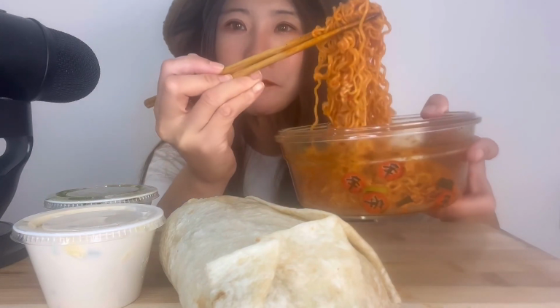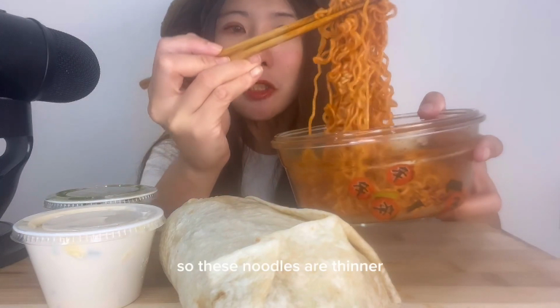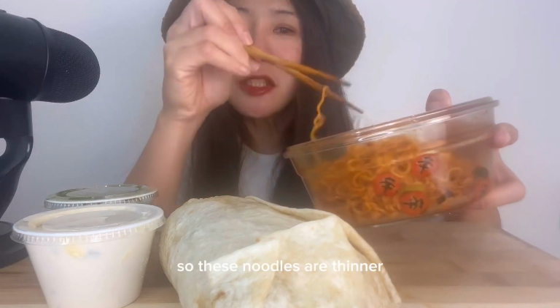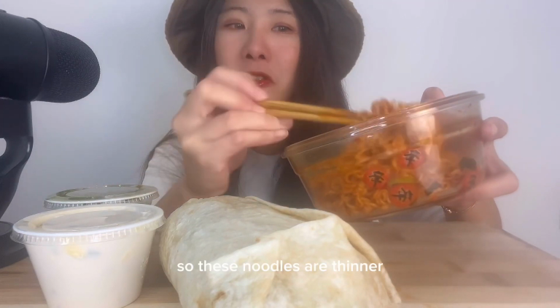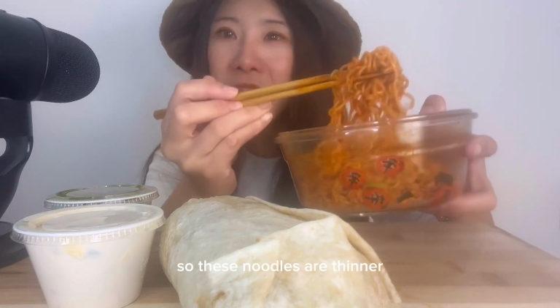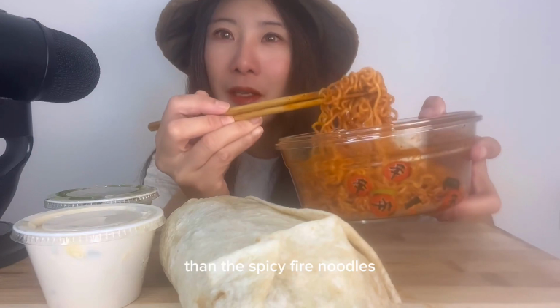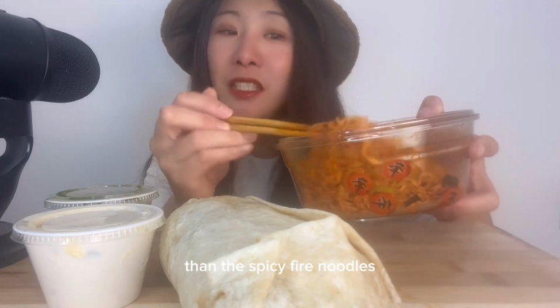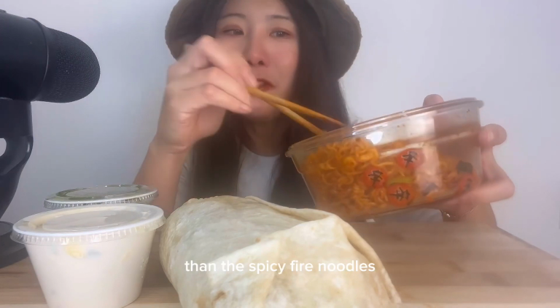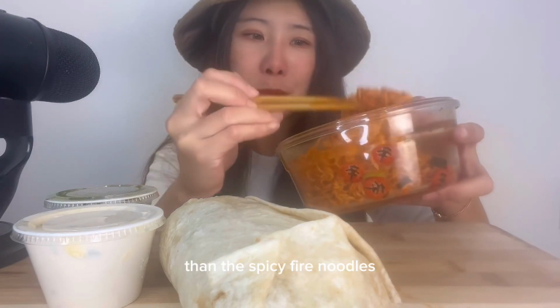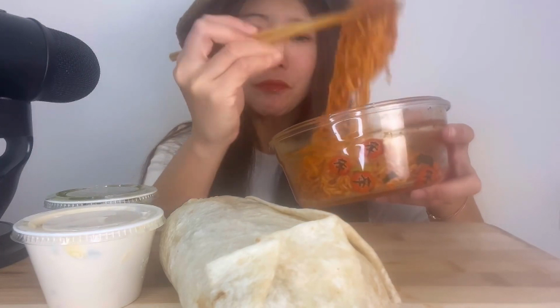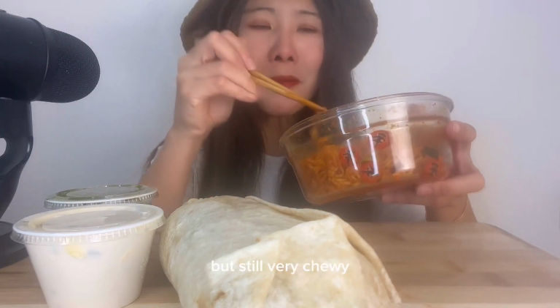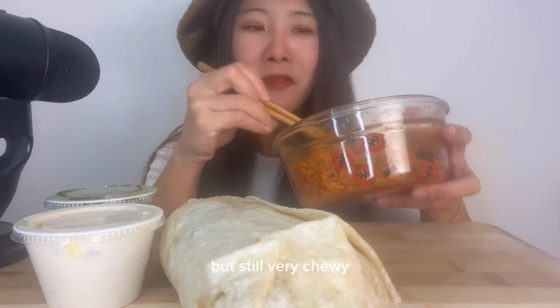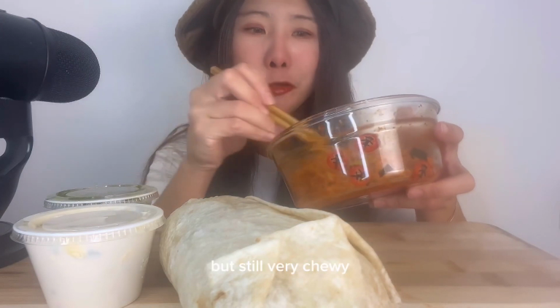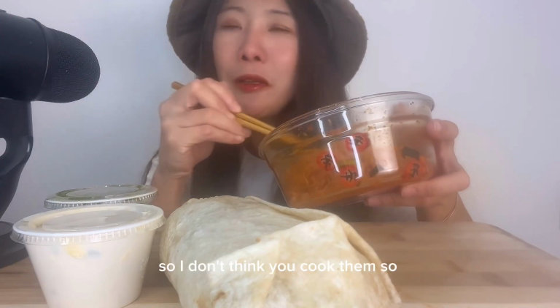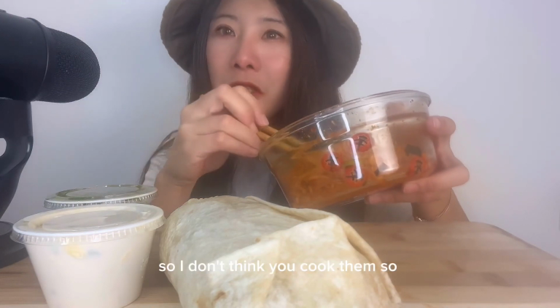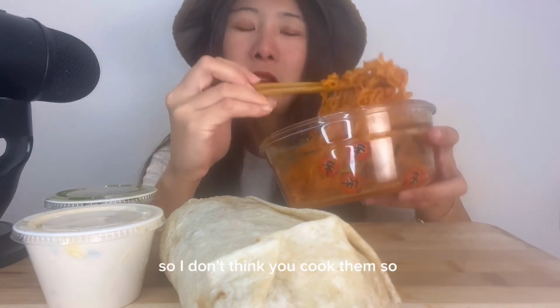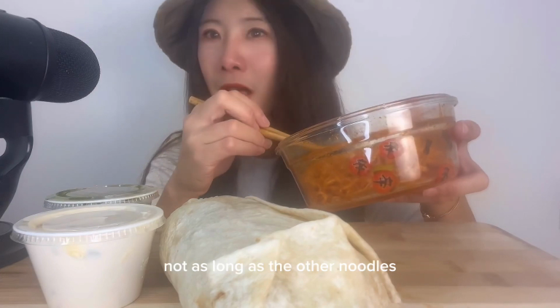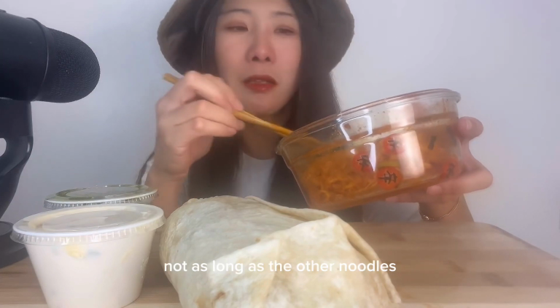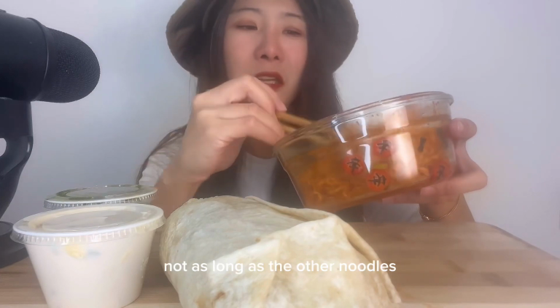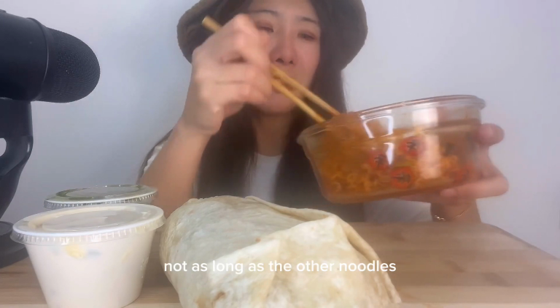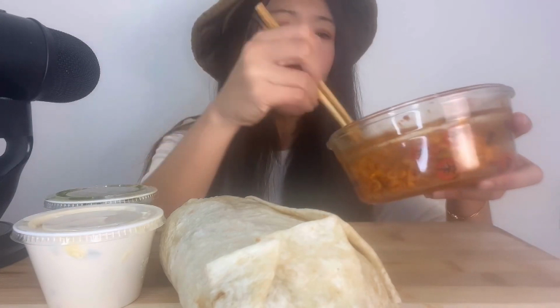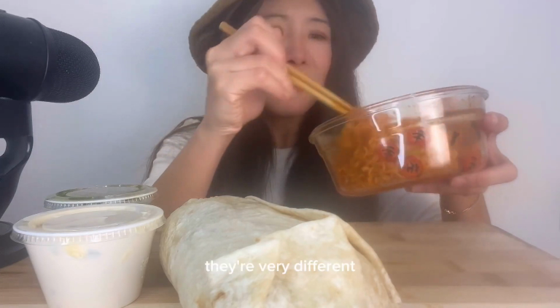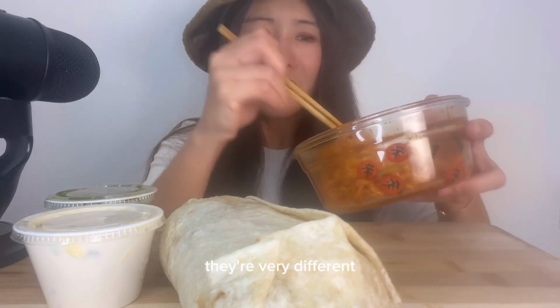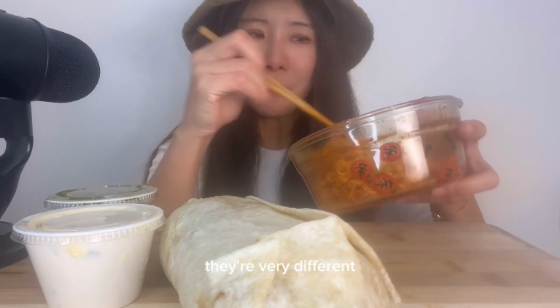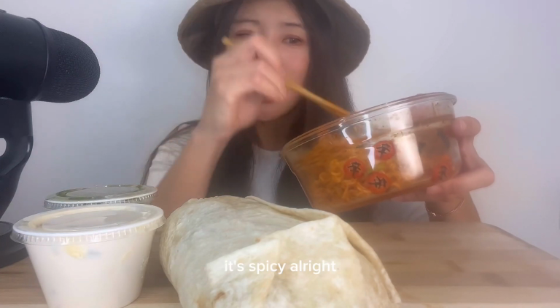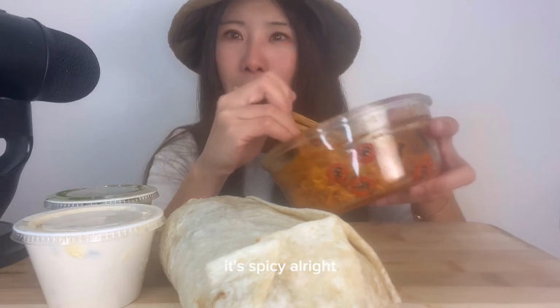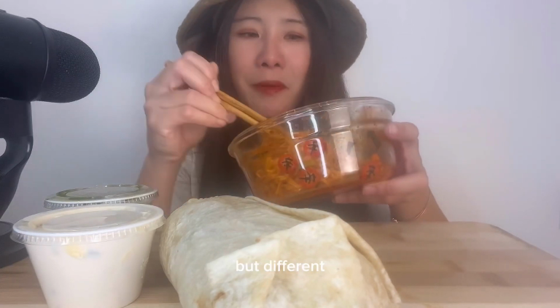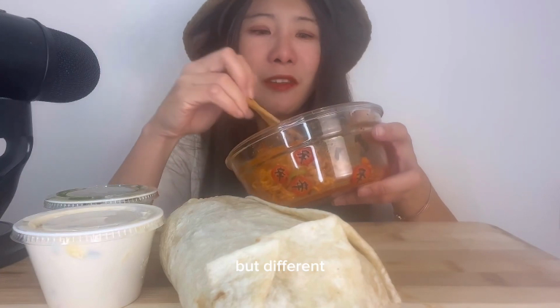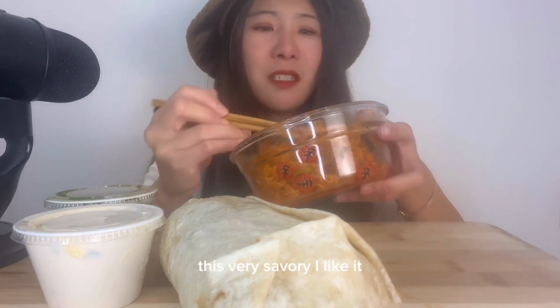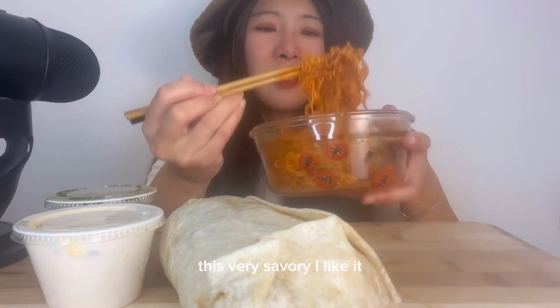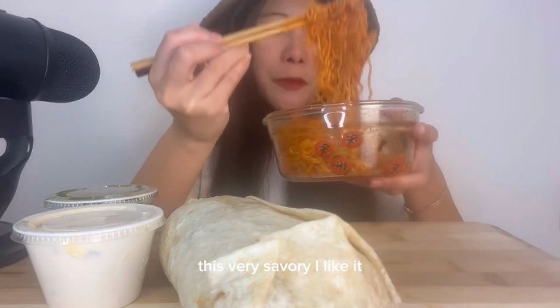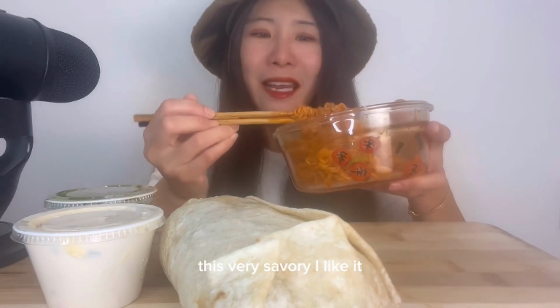These noodles are thinner than the spicy fried noodles, but still very chewy. I don't think you cook them as long as the other noodles. They're very different. It's spicy all right, but different. This is very savory. I like it.